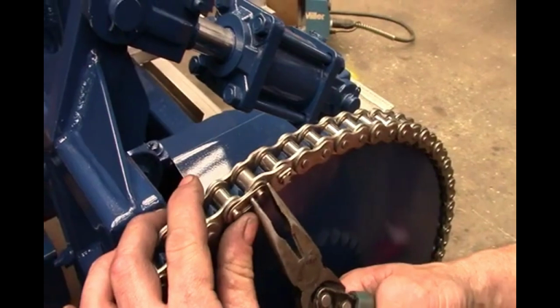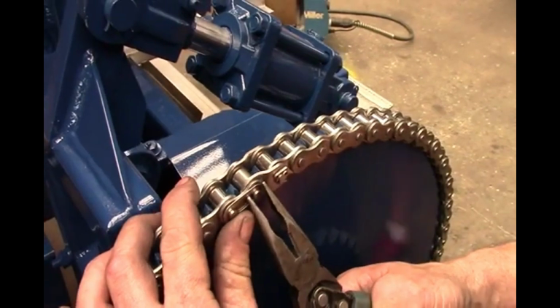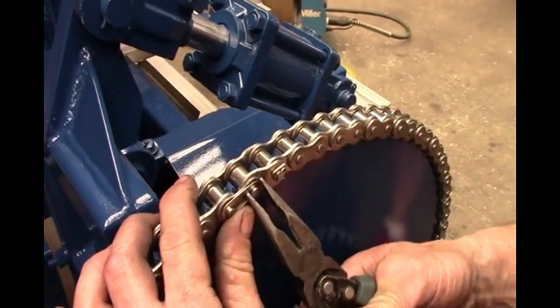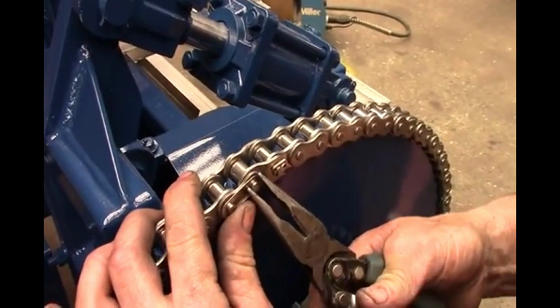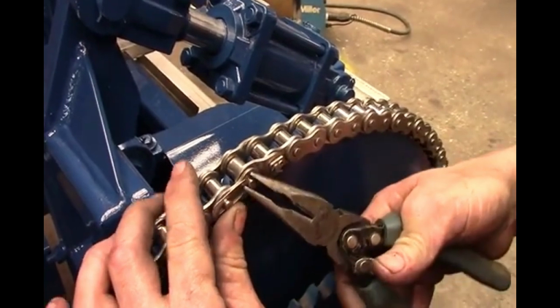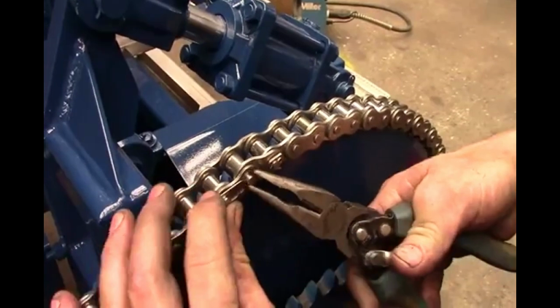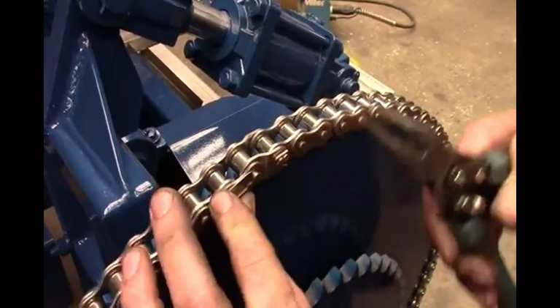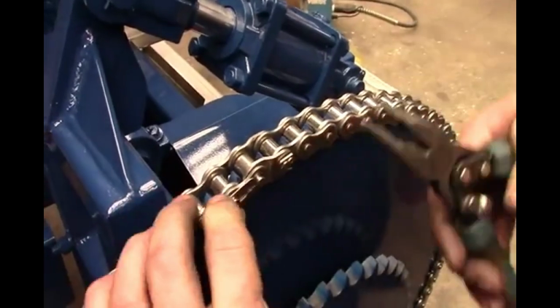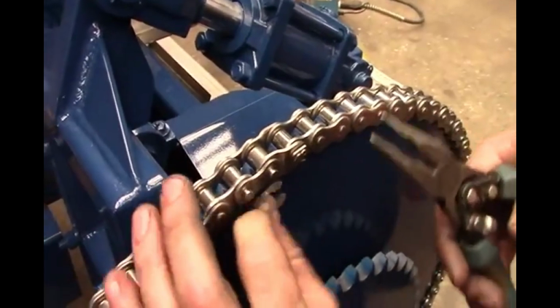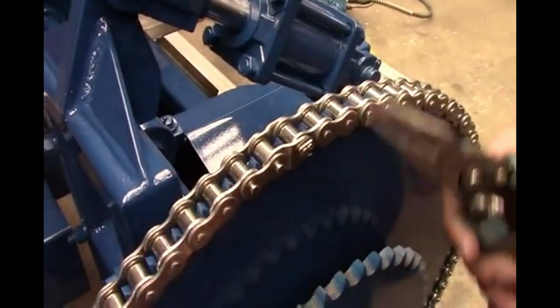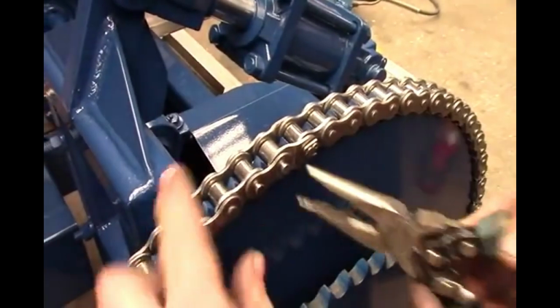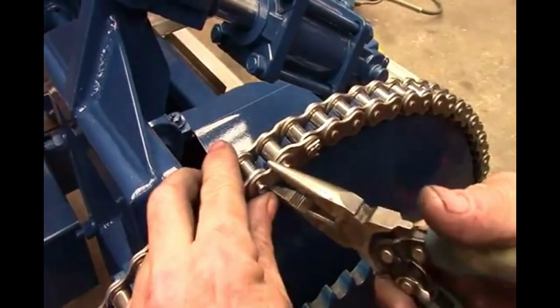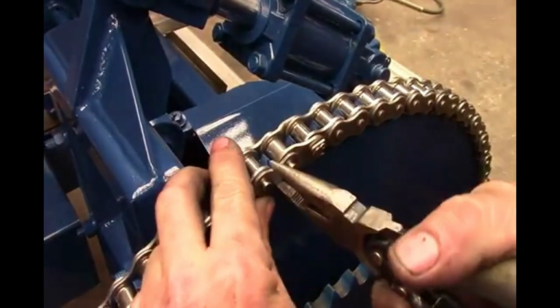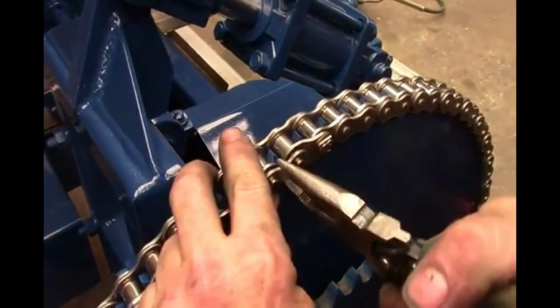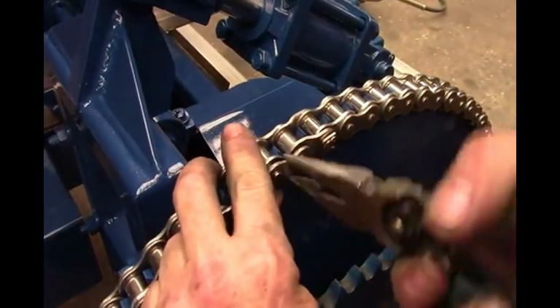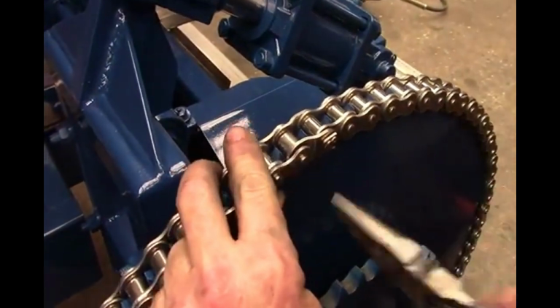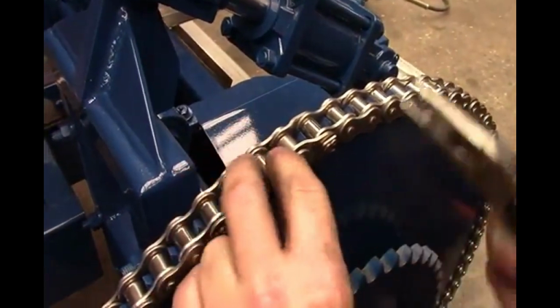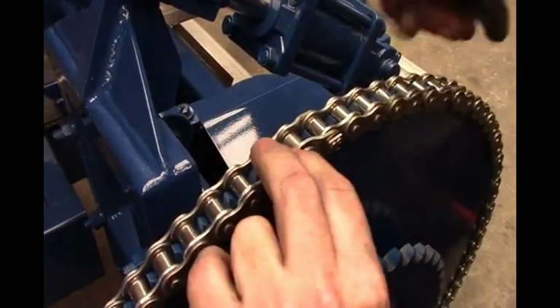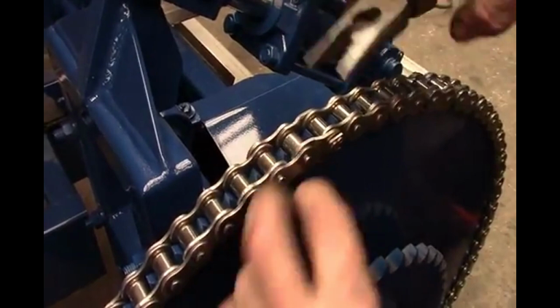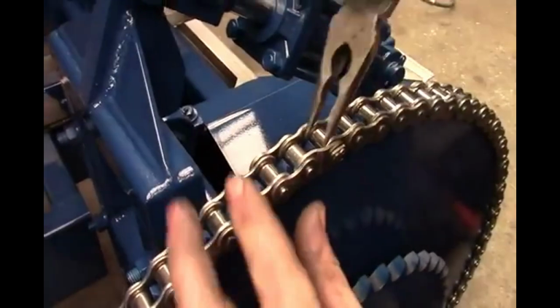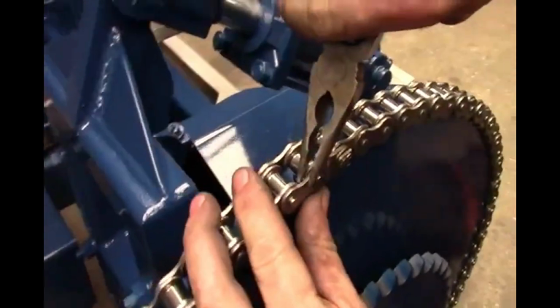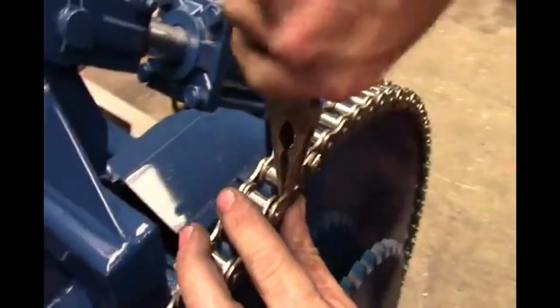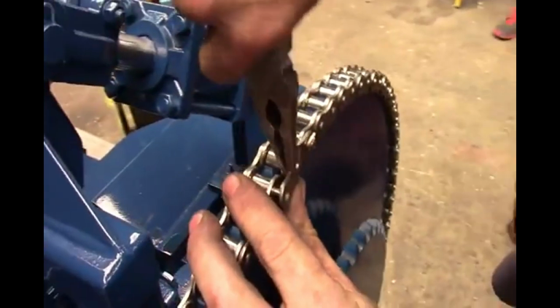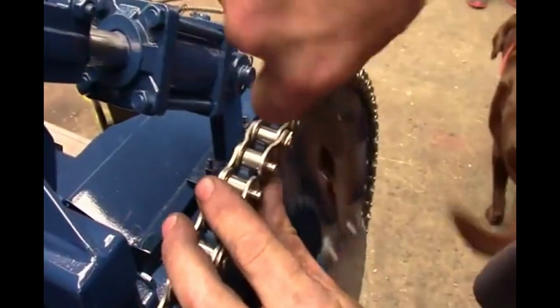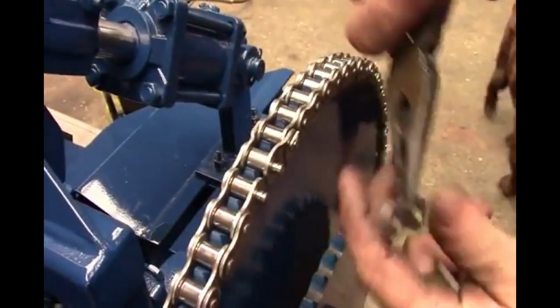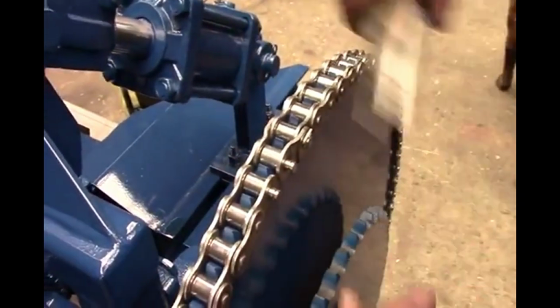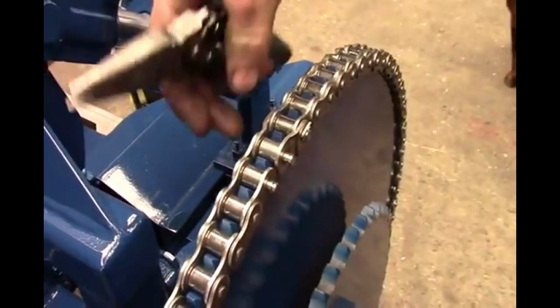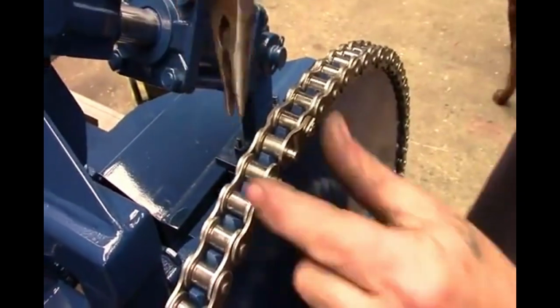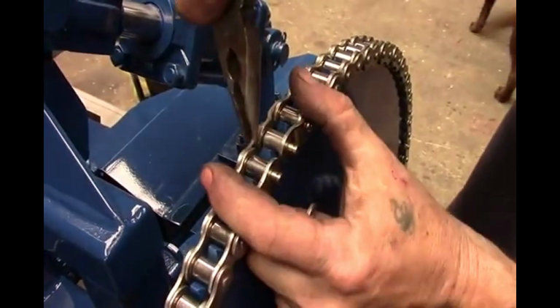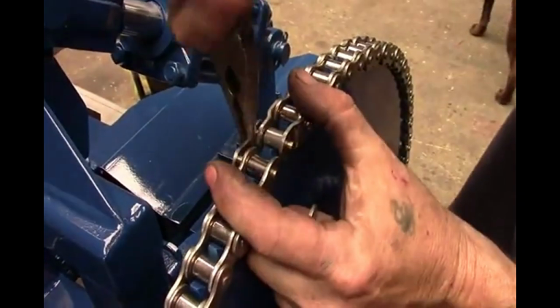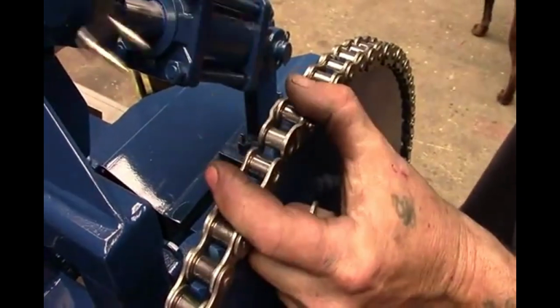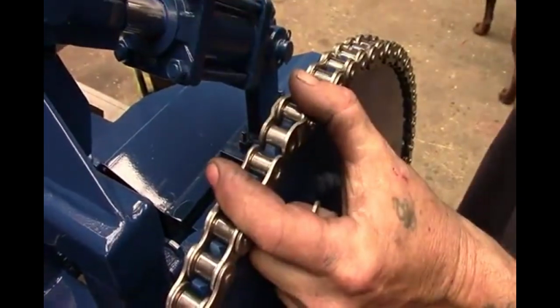To remove the chain, simply reverse the process. Locate the connecting link, unsnap the clip, and using the pliers remove the link.